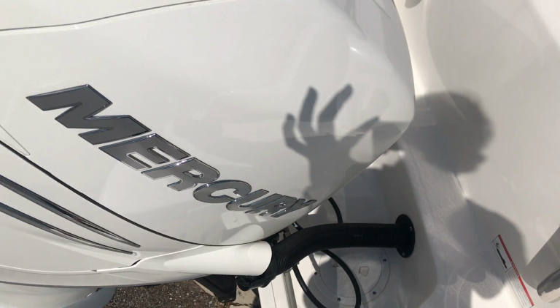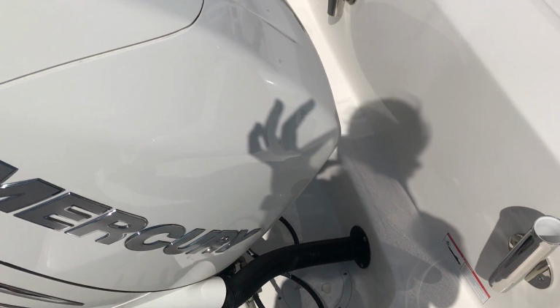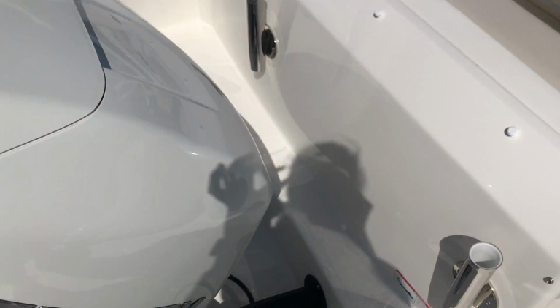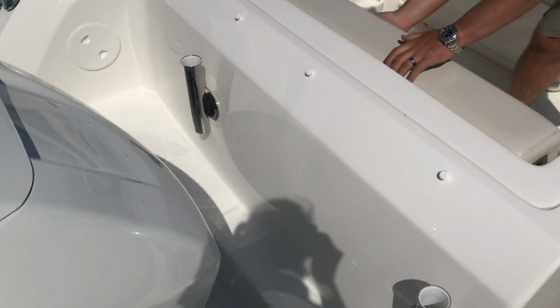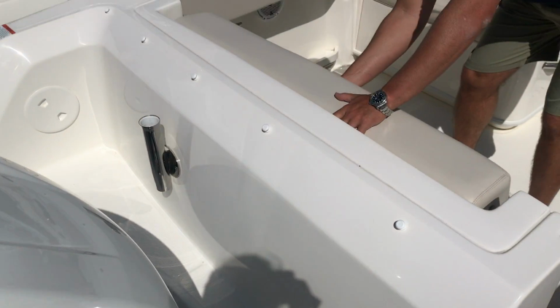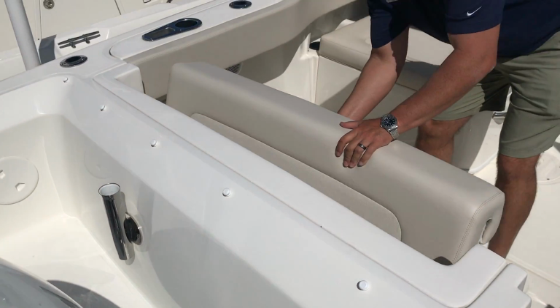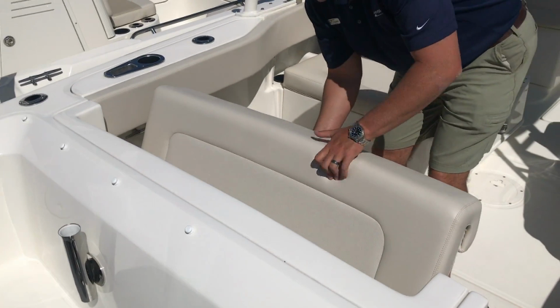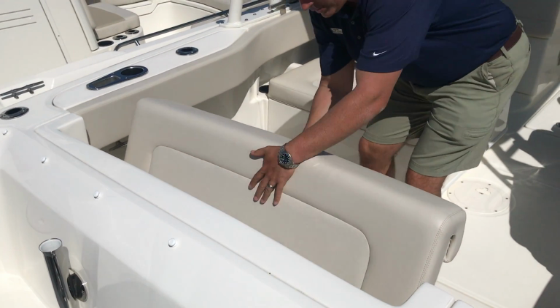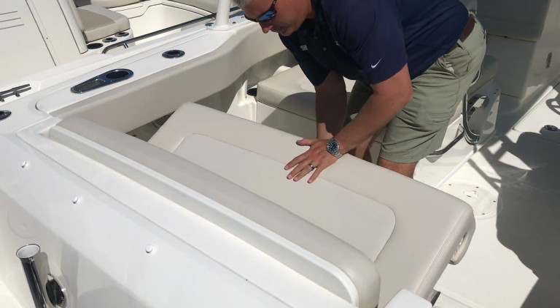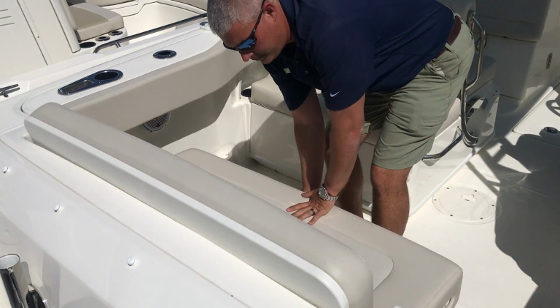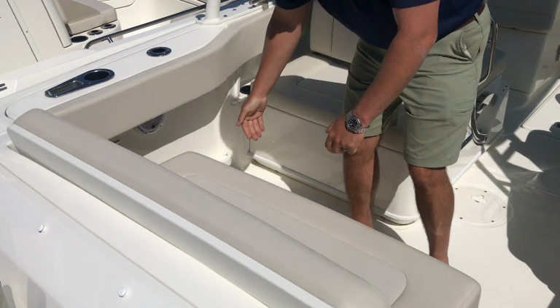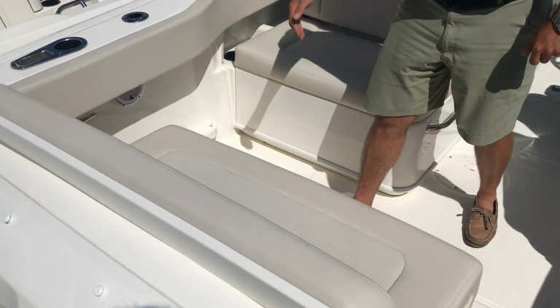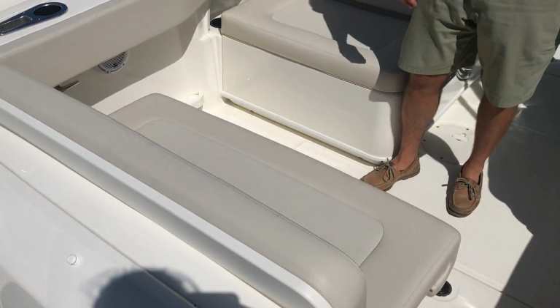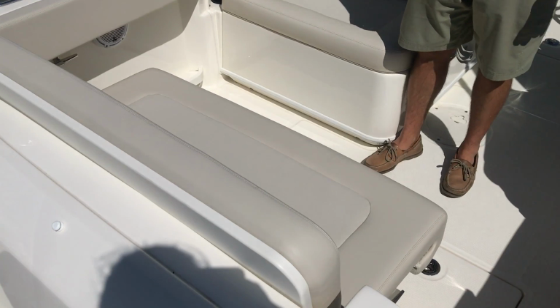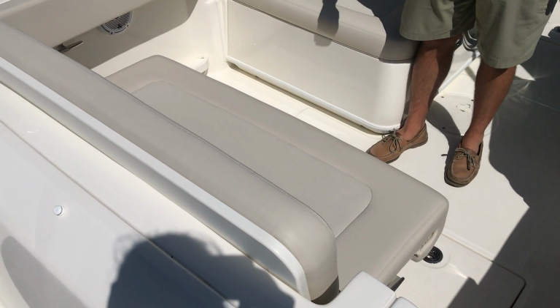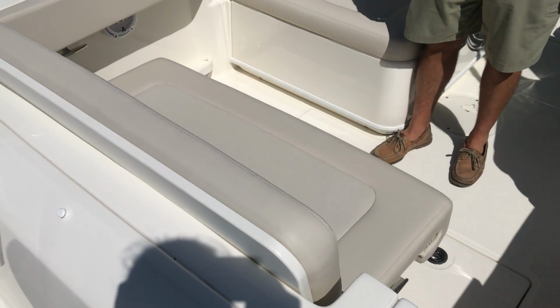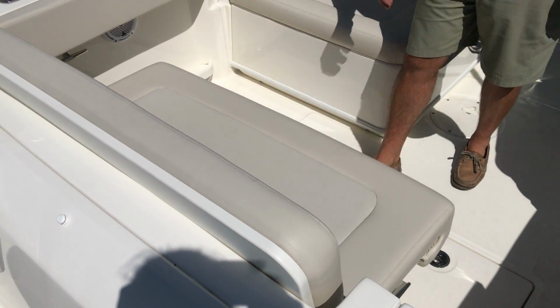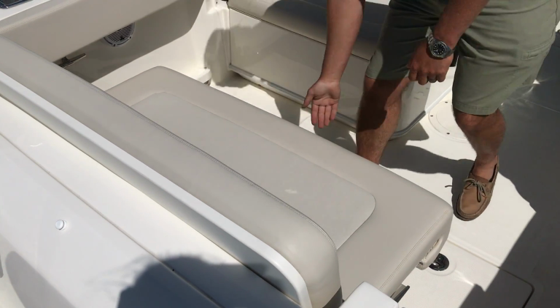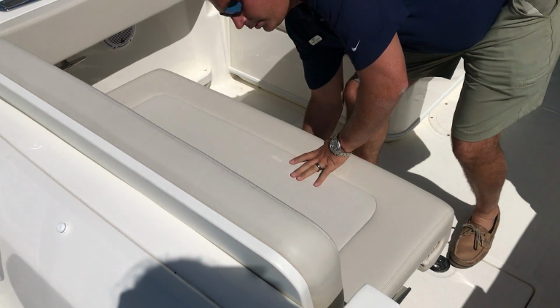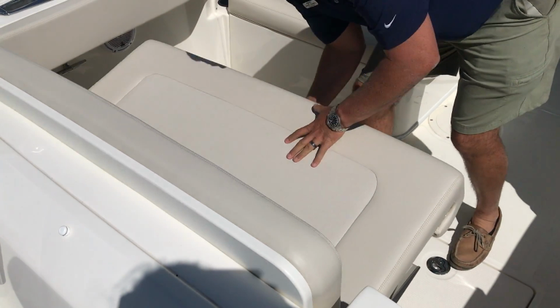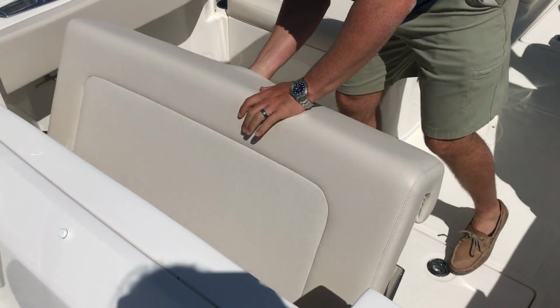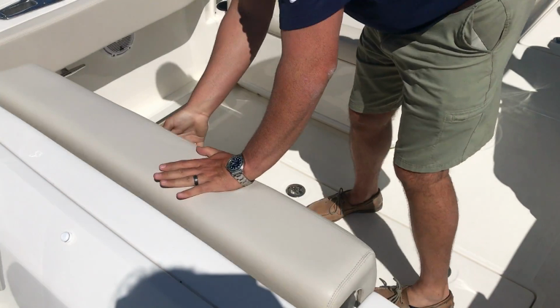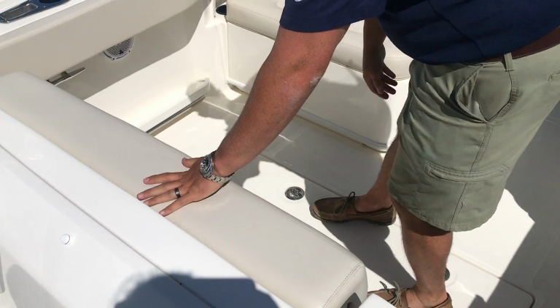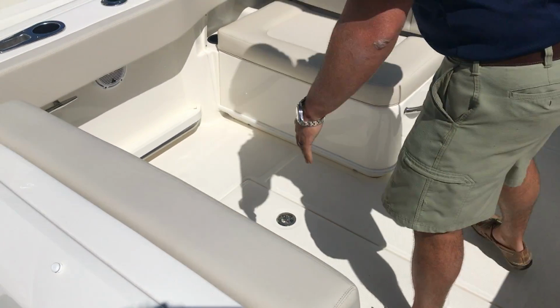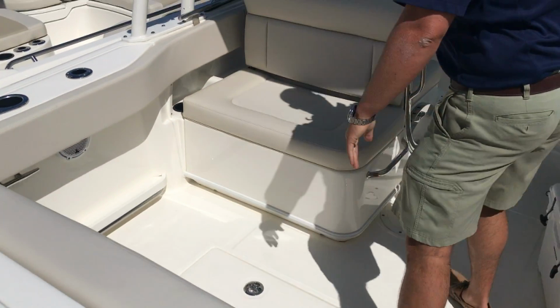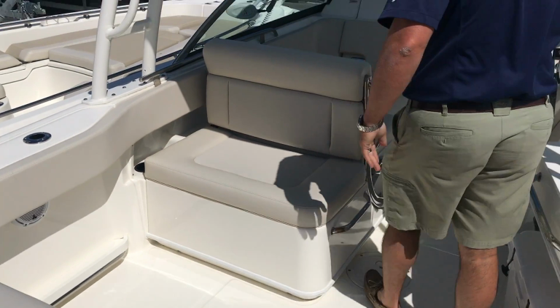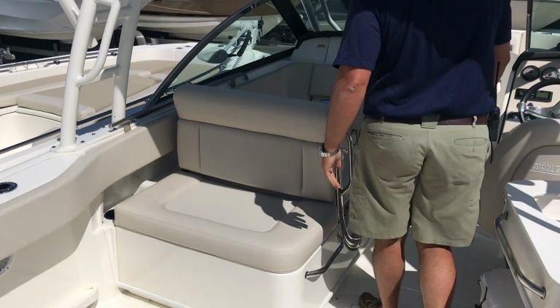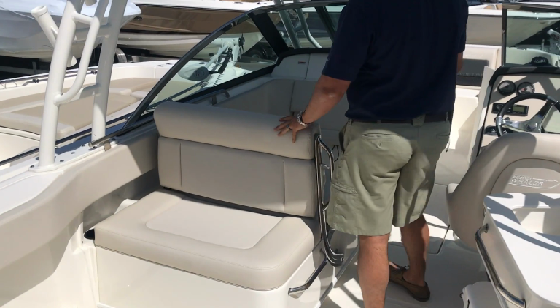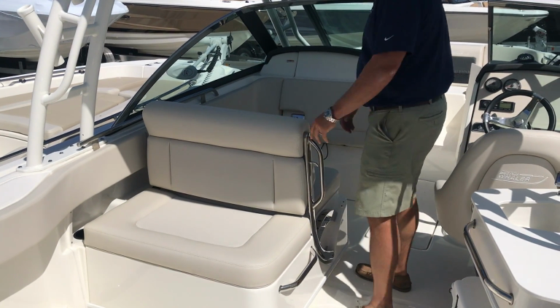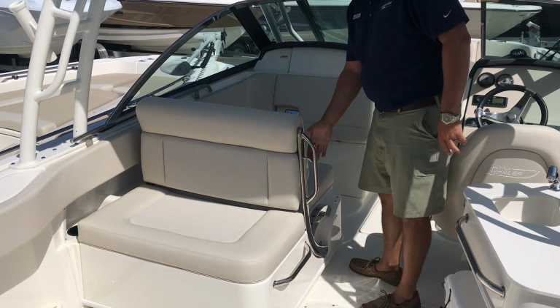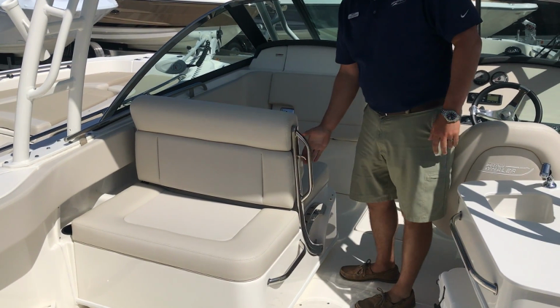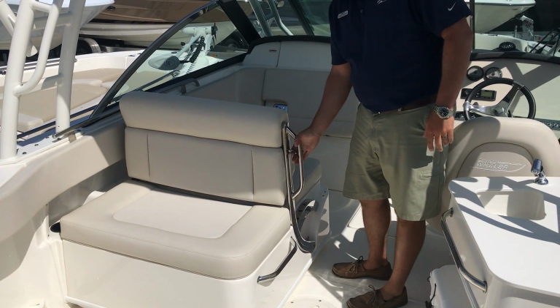Coming into the boat, this has a rear transom bench seat which is really nice, large and roomy. This boat also has on the port side an adjustable seat.